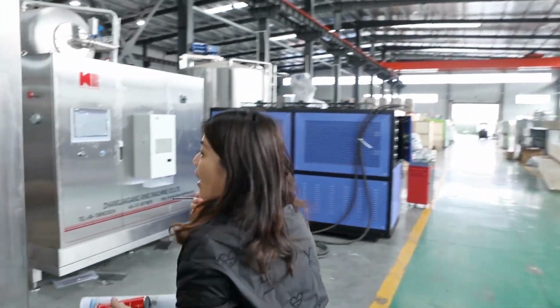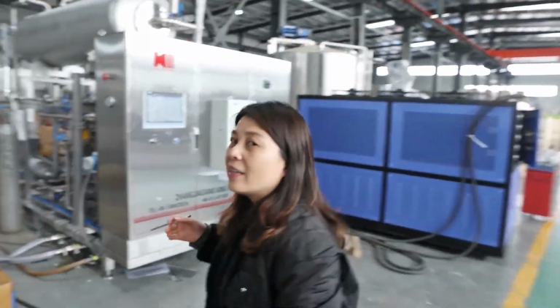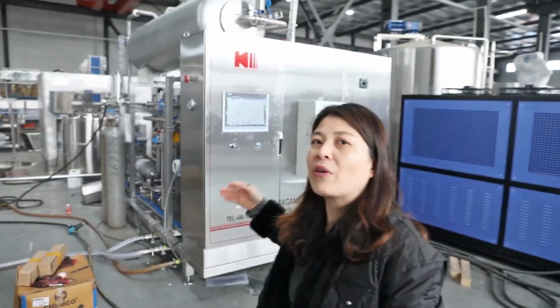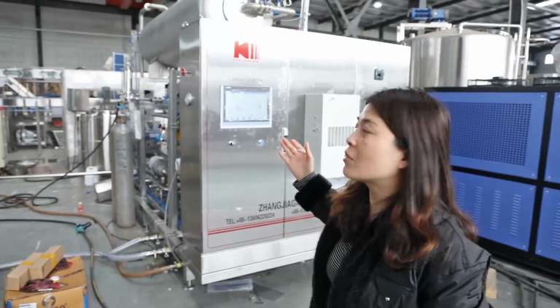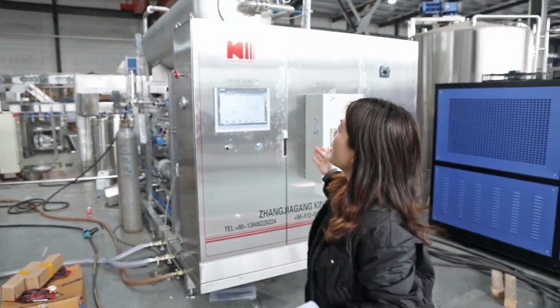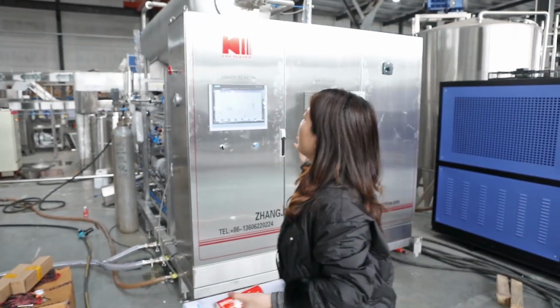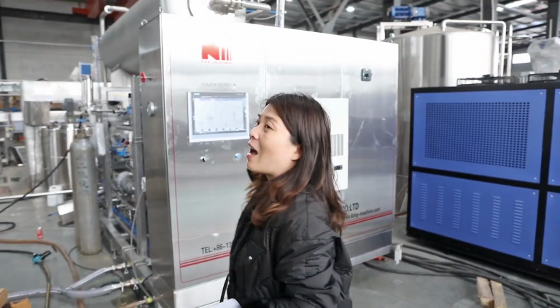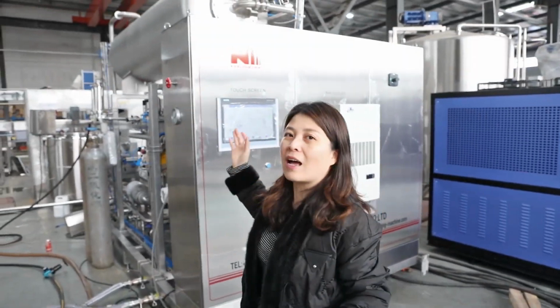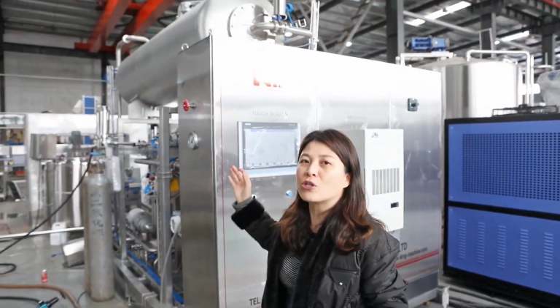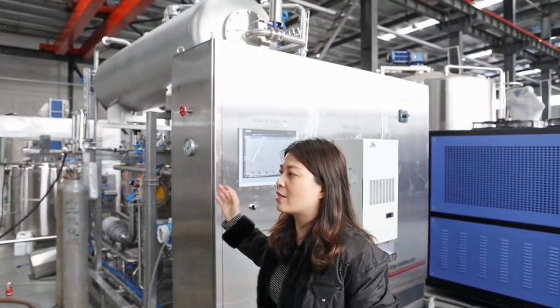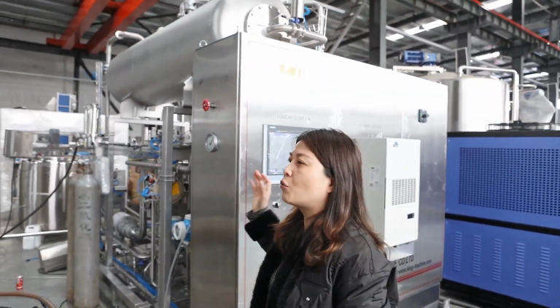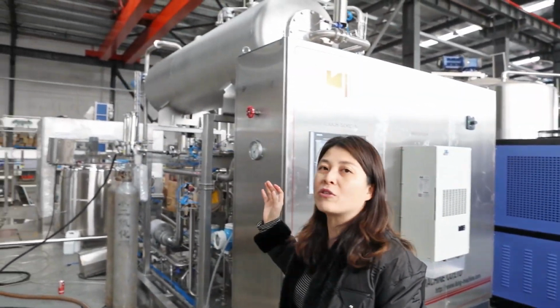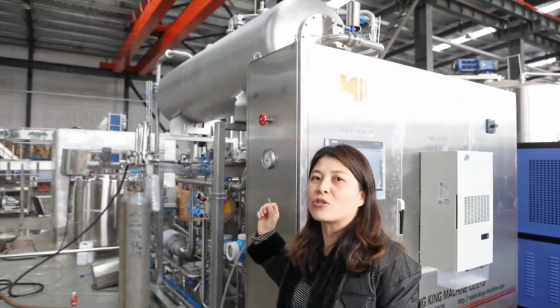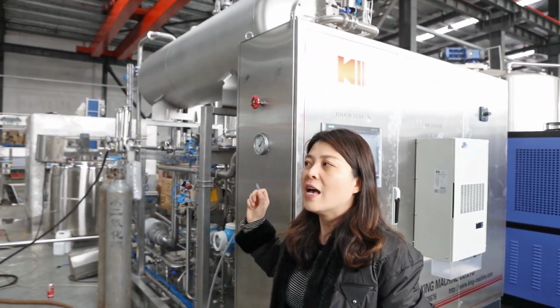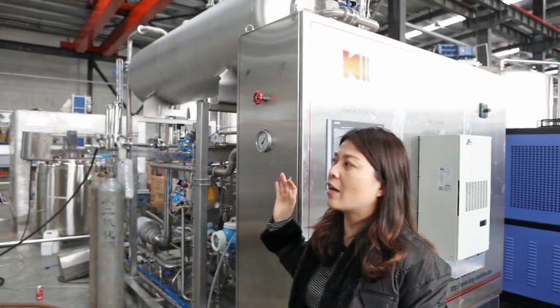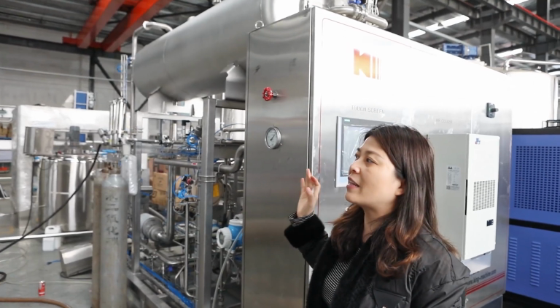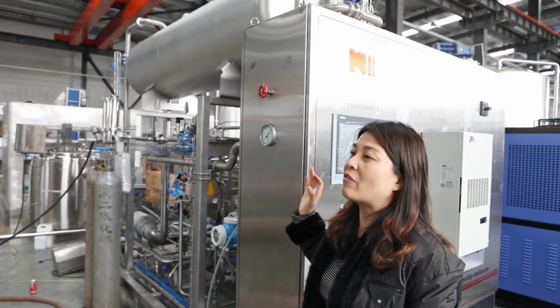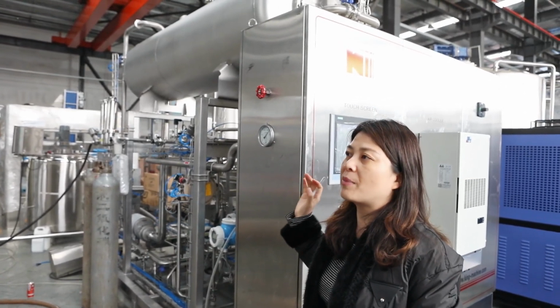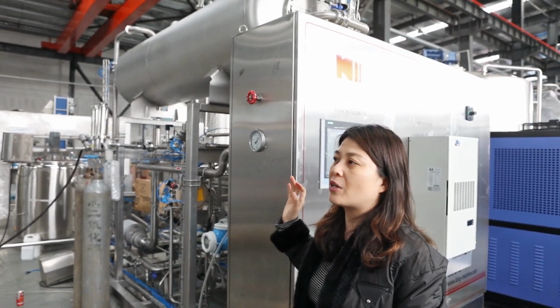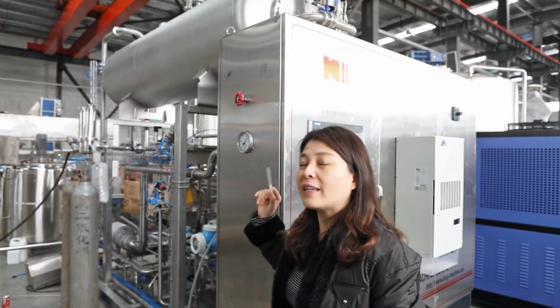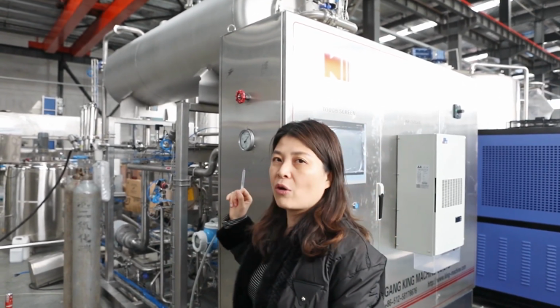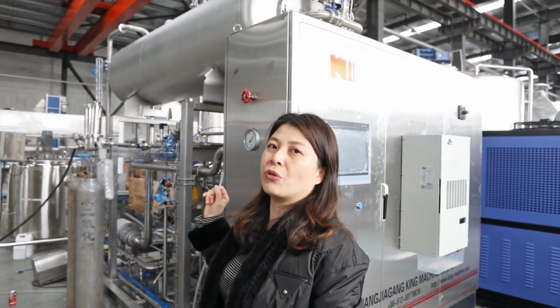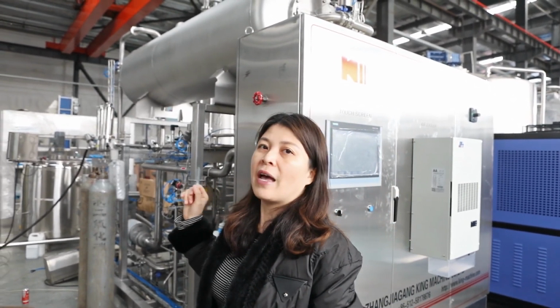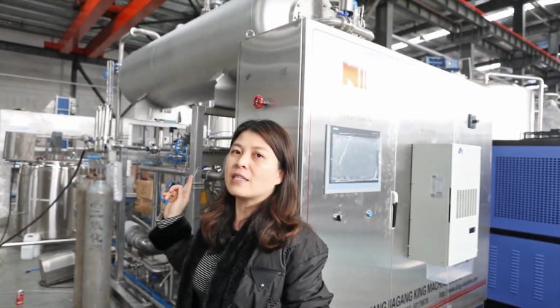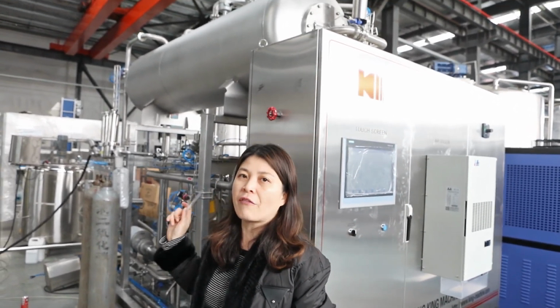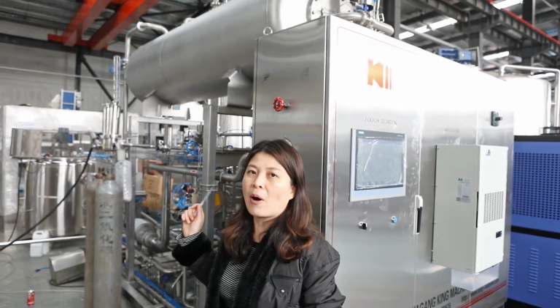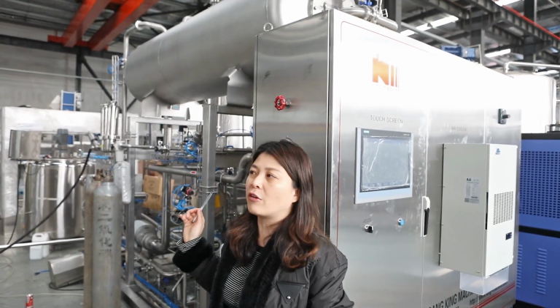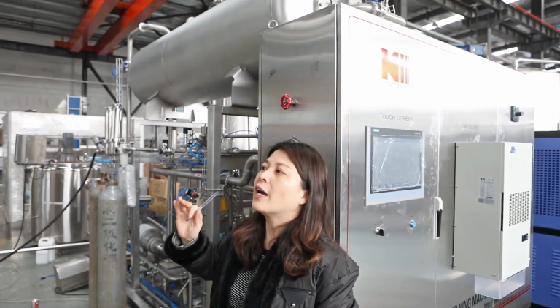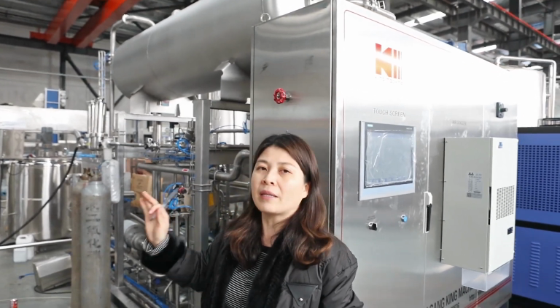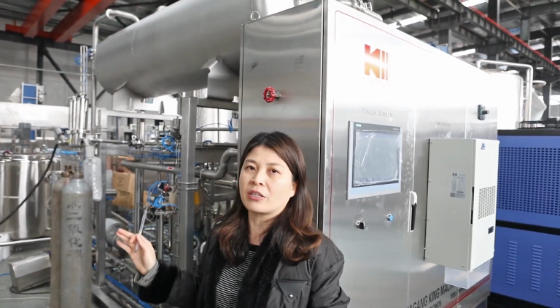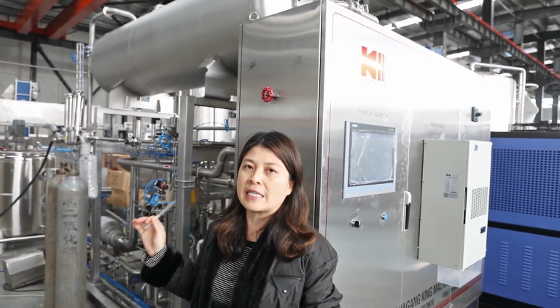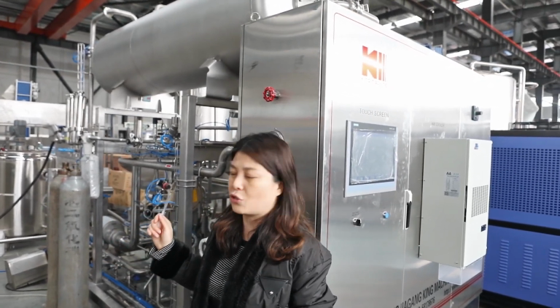We will also introduce you to another one of our machines — the CO2 beverage mixing machine, also called the carbonated beverage mixing machine. I'm going to show you that shortly. It is also very important for a complete CSD drink project.